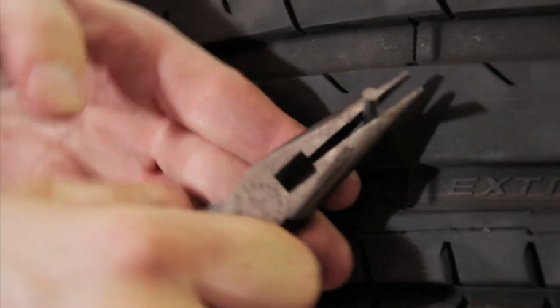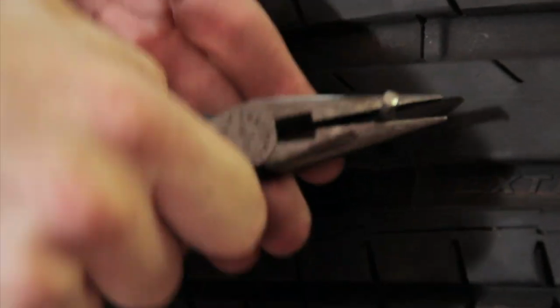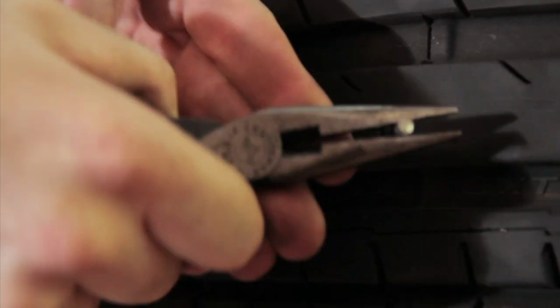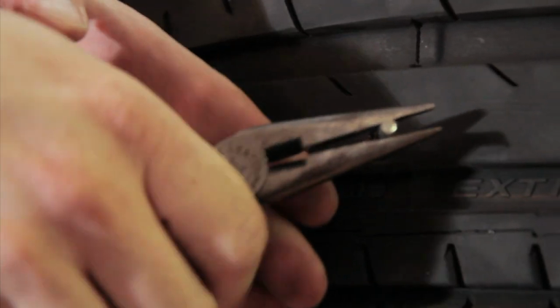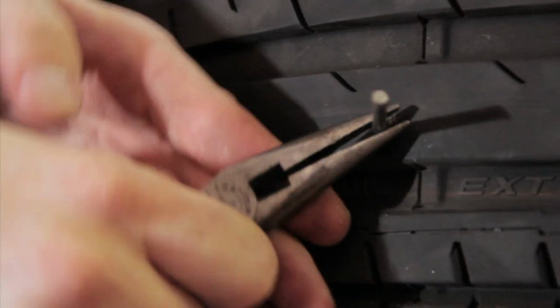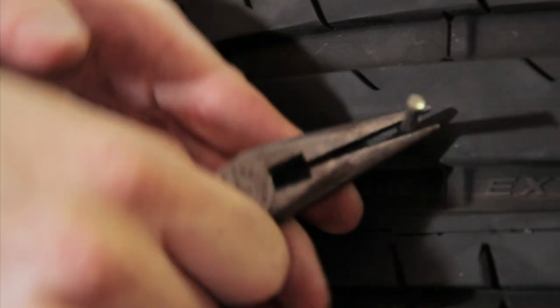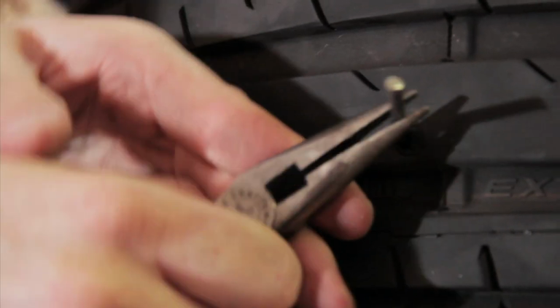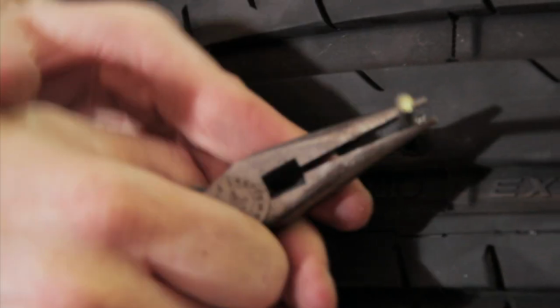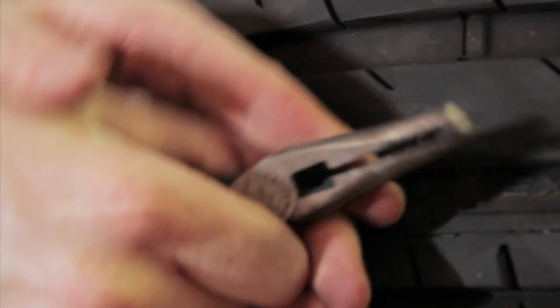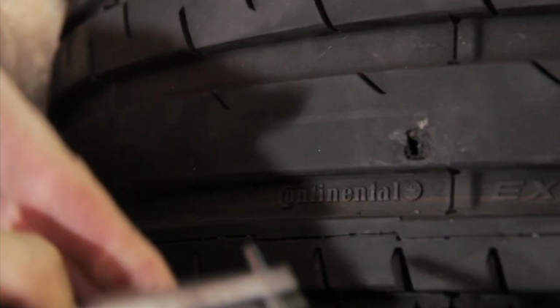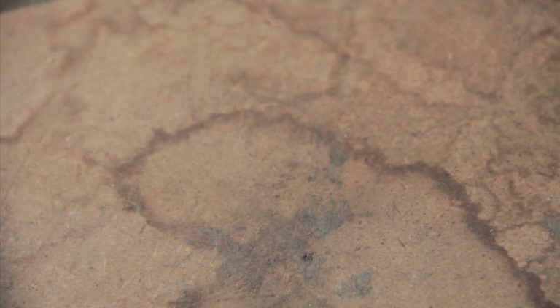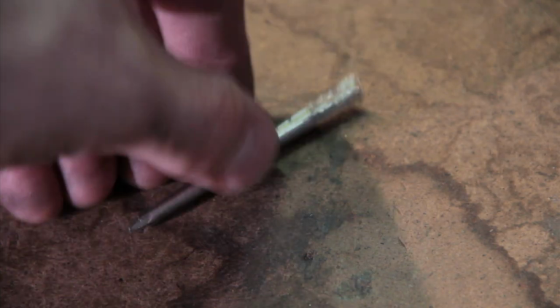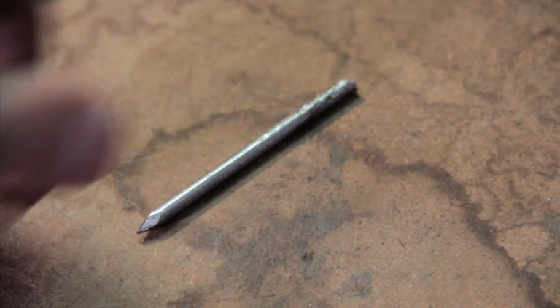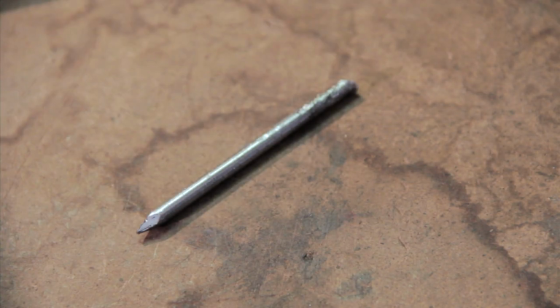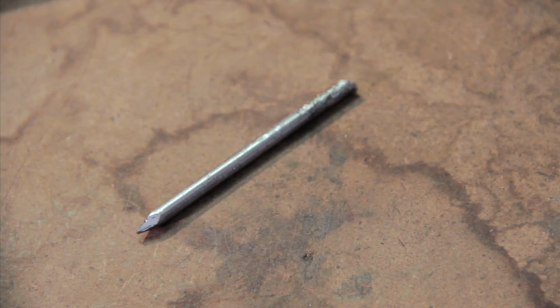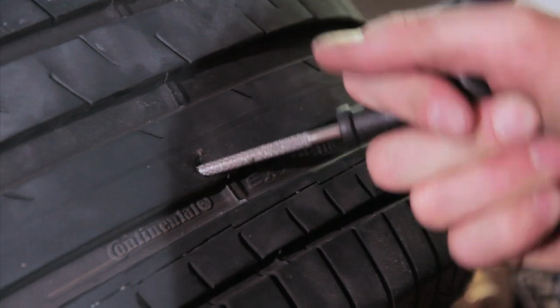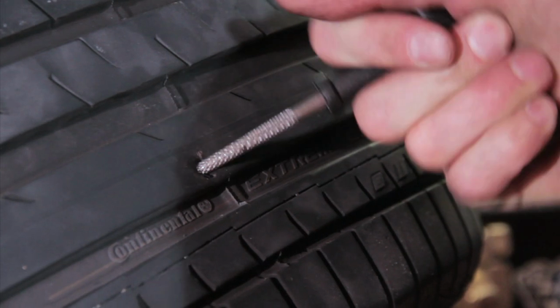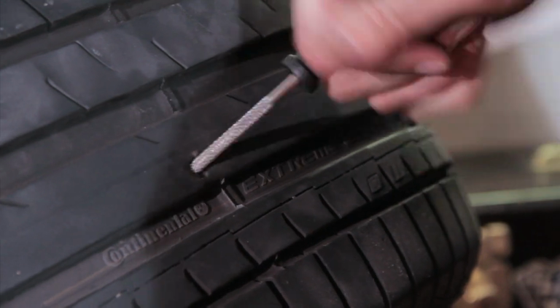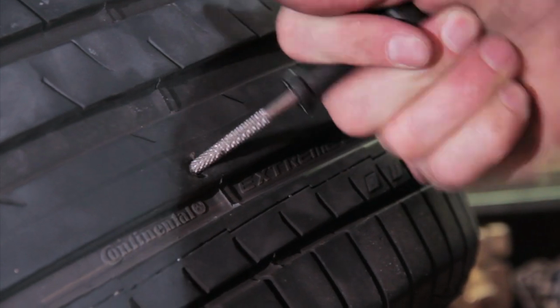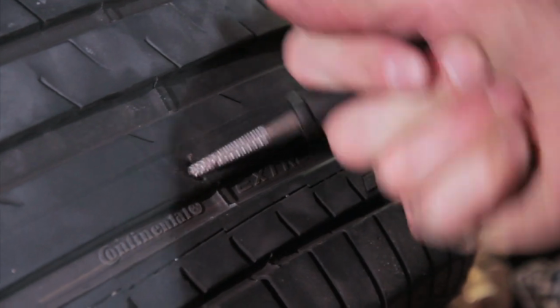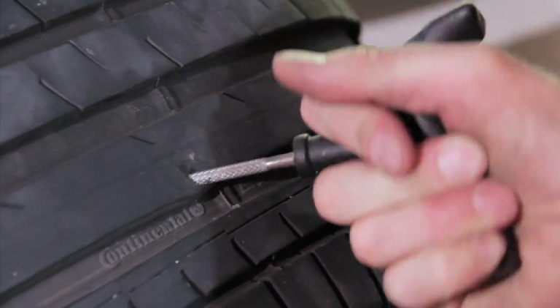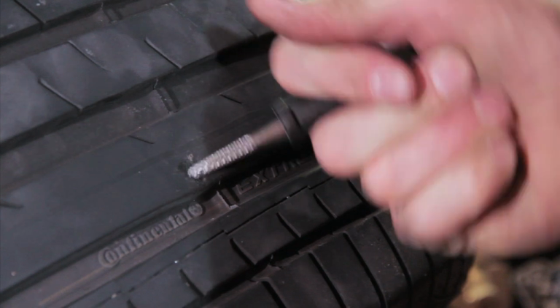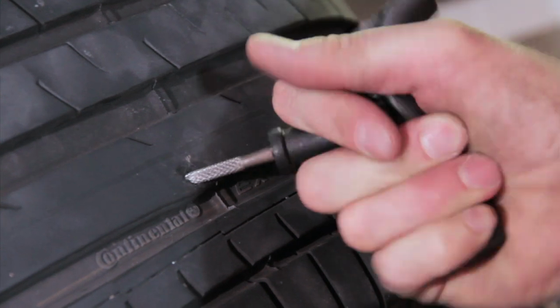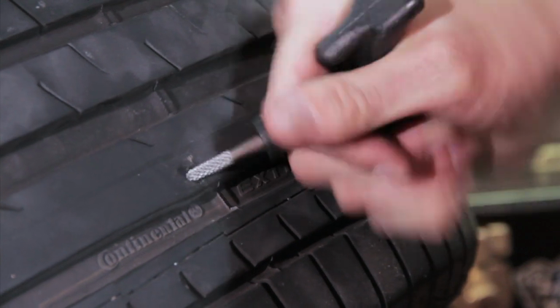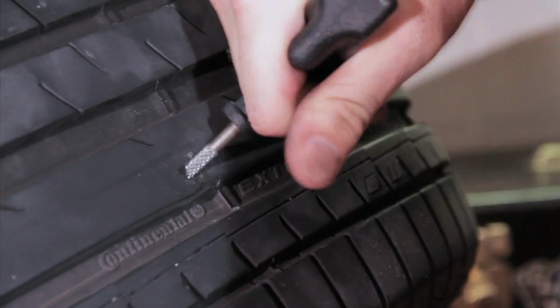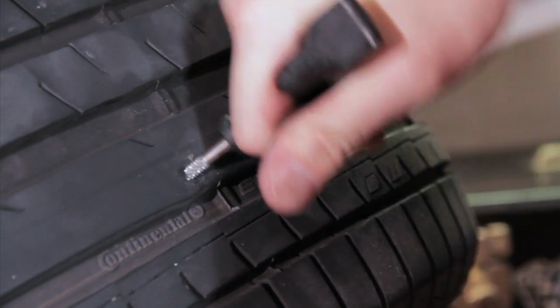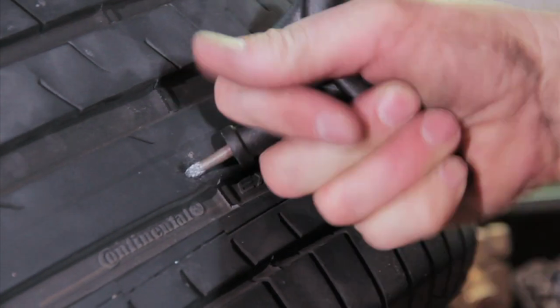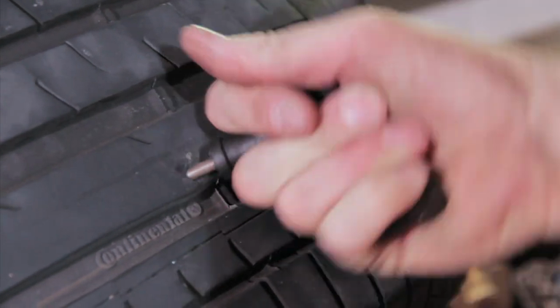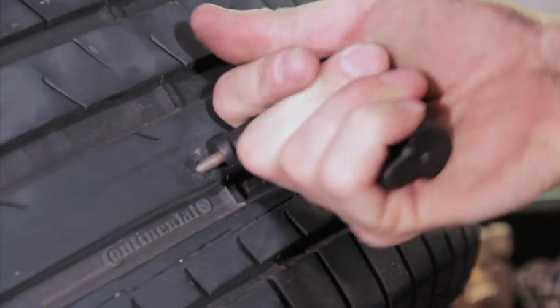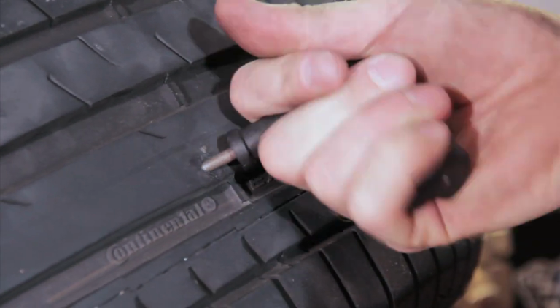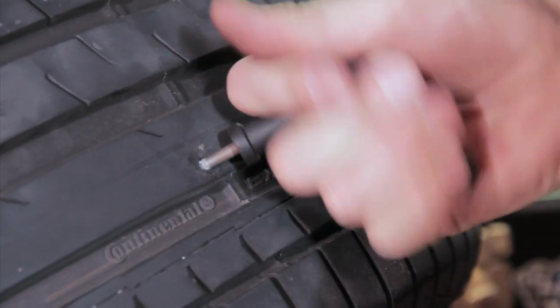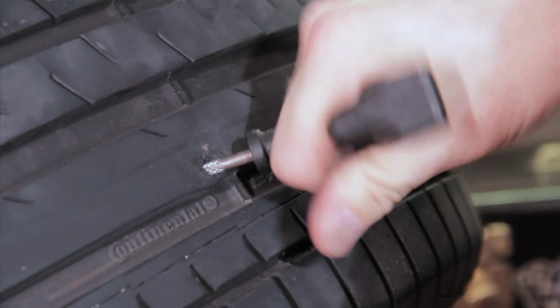It may take a little bit of force, but don't worry — you're not going to hurt the tire. Now use the tire kit's rasp tool to go back and forth a few times in order to clean out and make the hole larger for your plug to fit in.